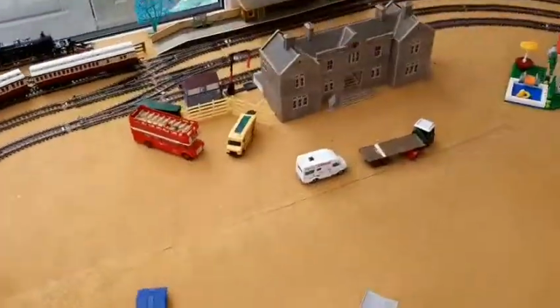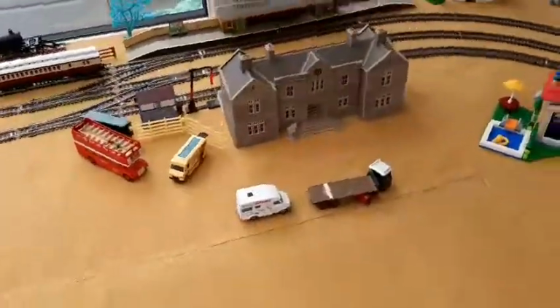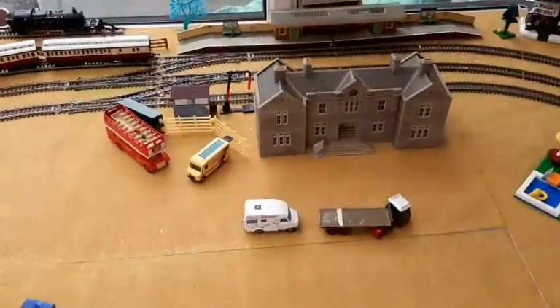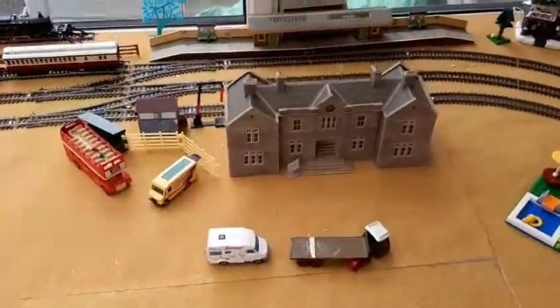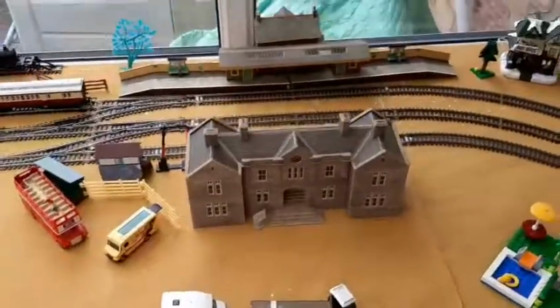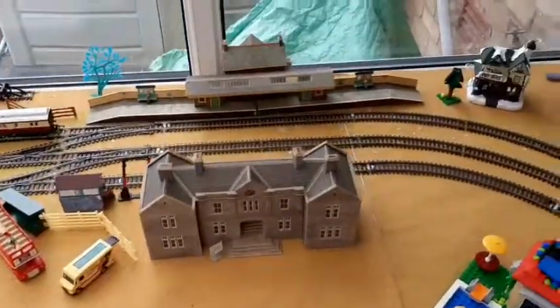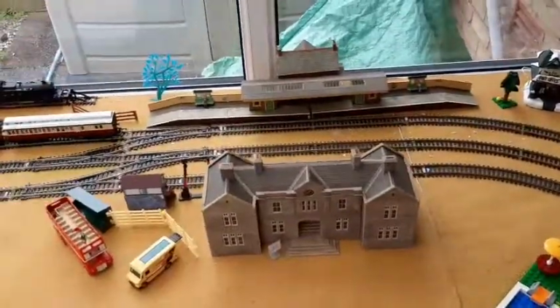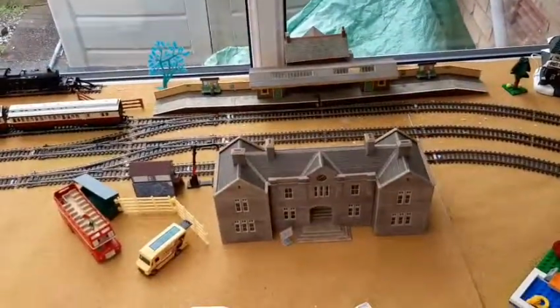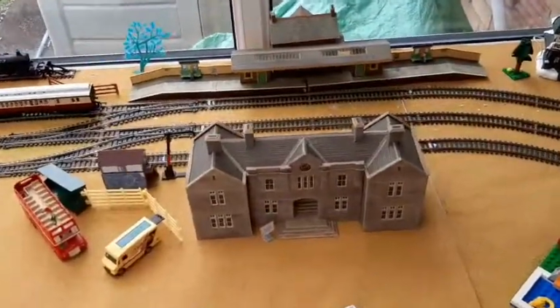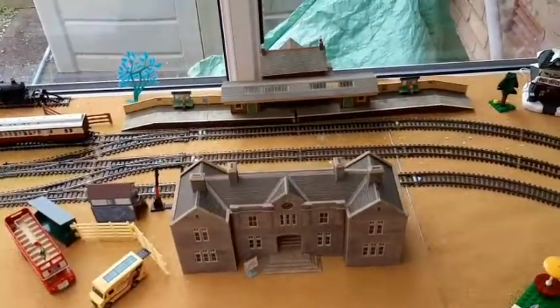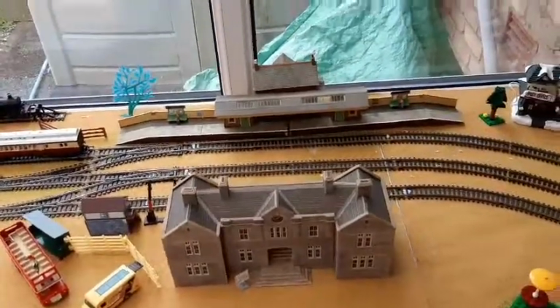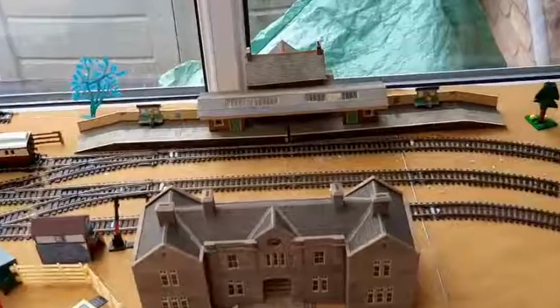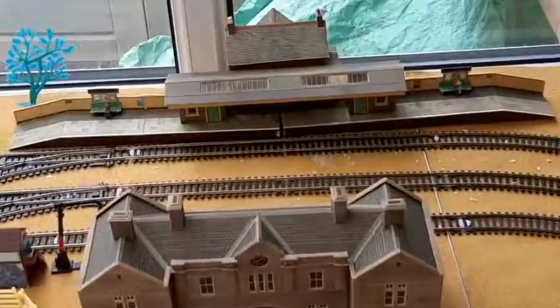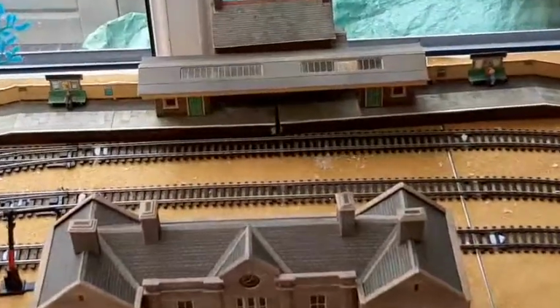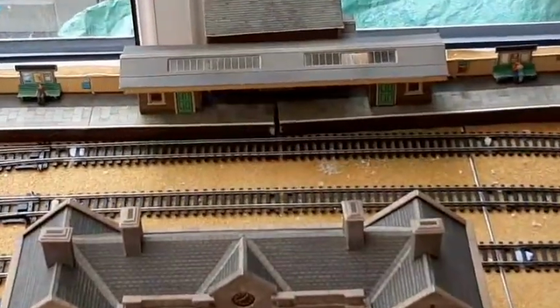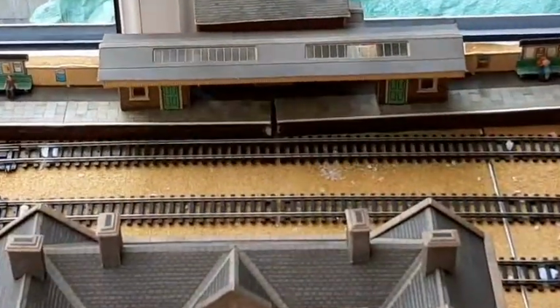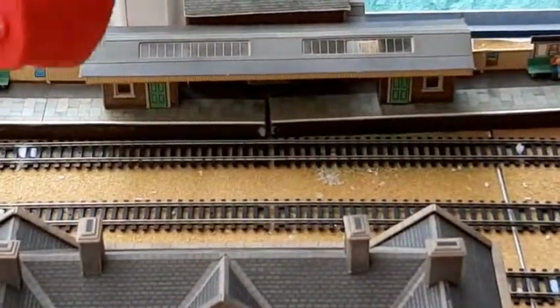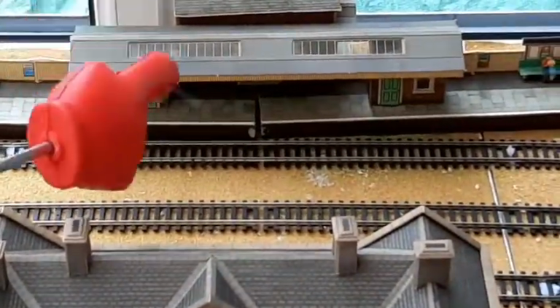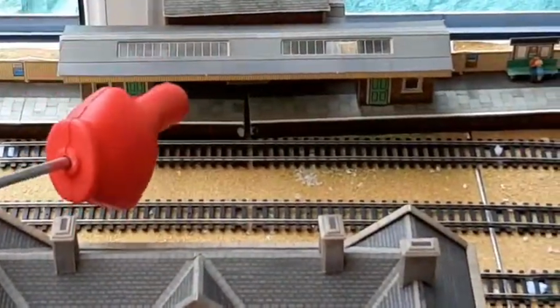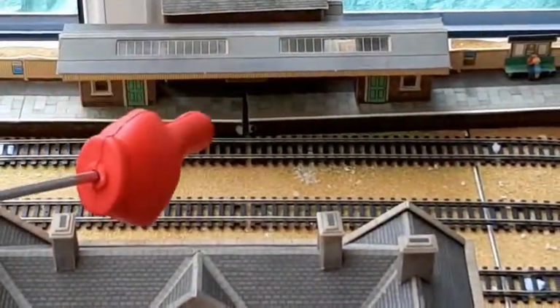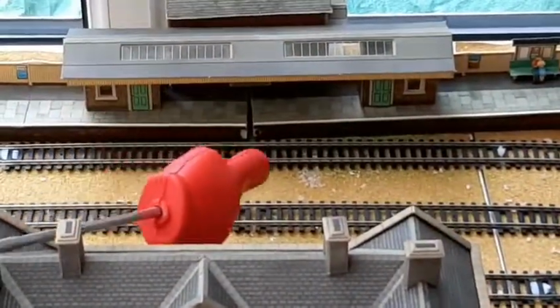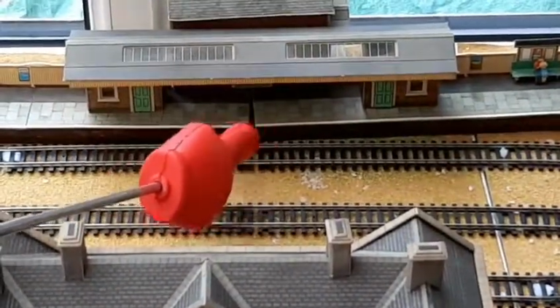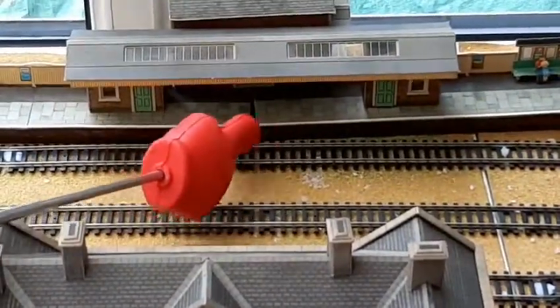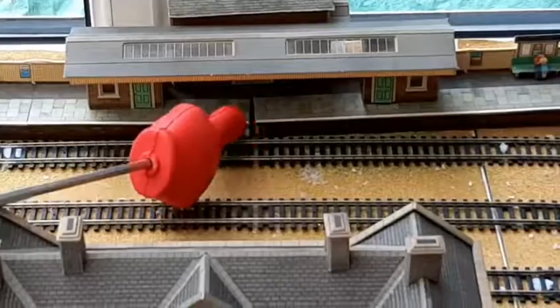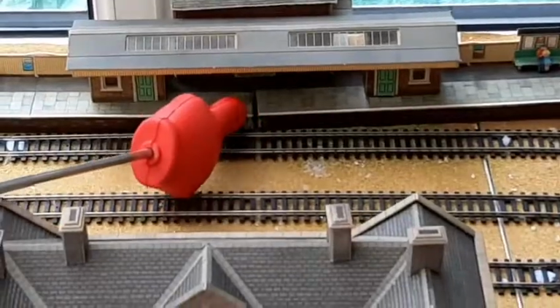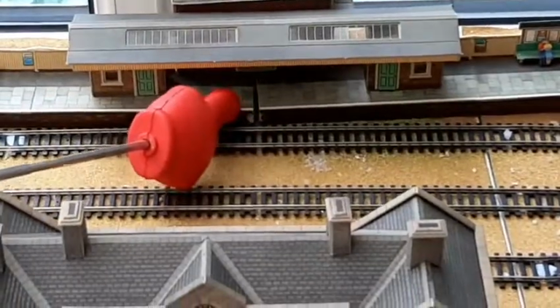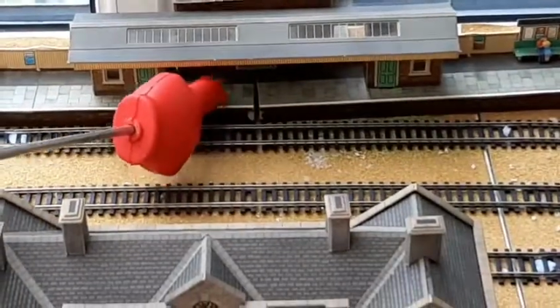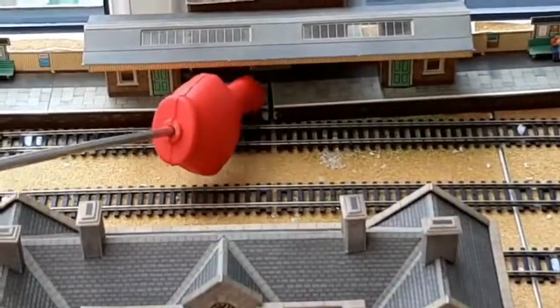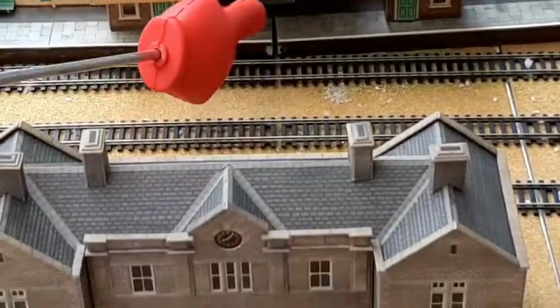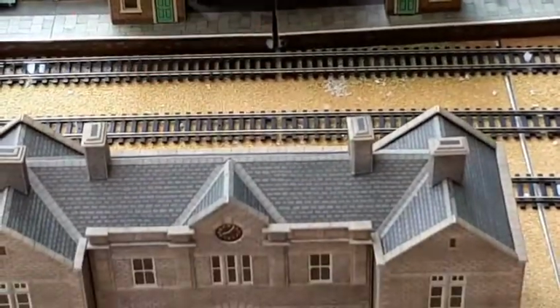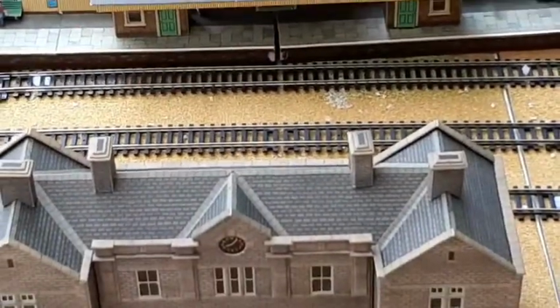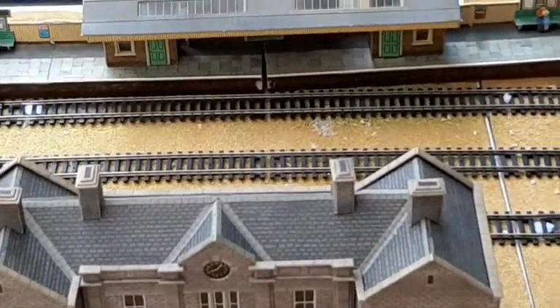We've got a new device. Yes, we have got a new device, and Ryan is going to demonstrate its use. As you can see, it has got a split in it. Yes, we've bought a massive finger.